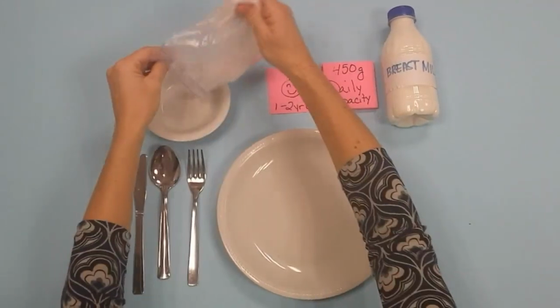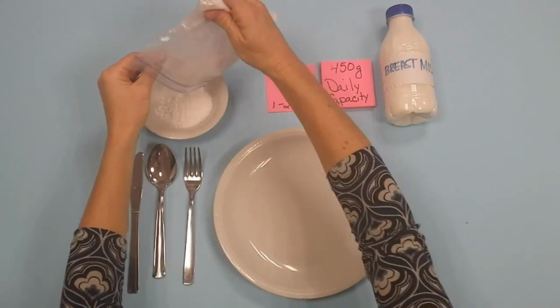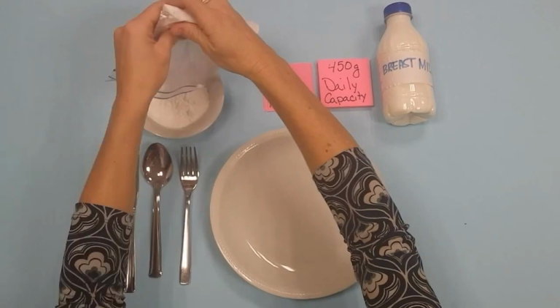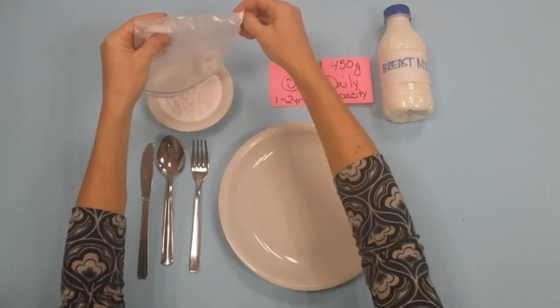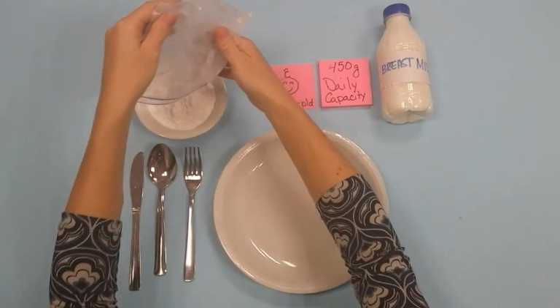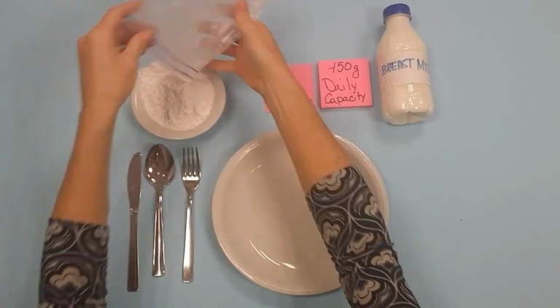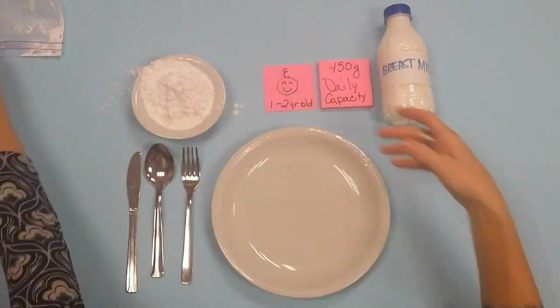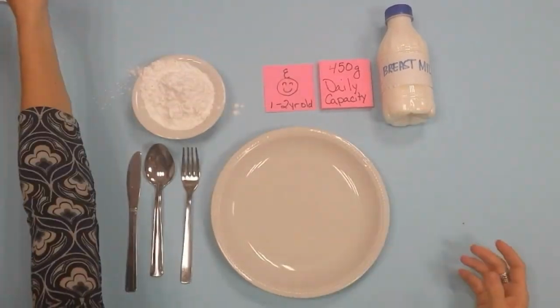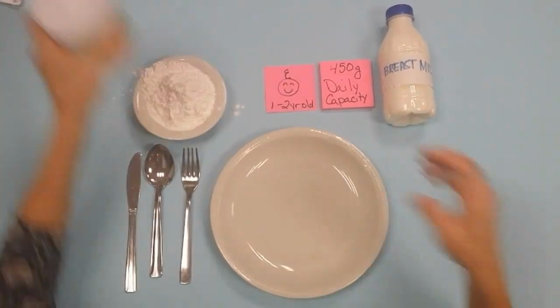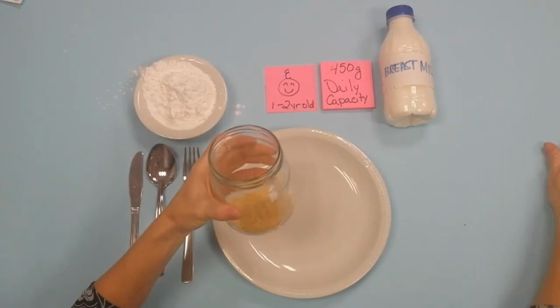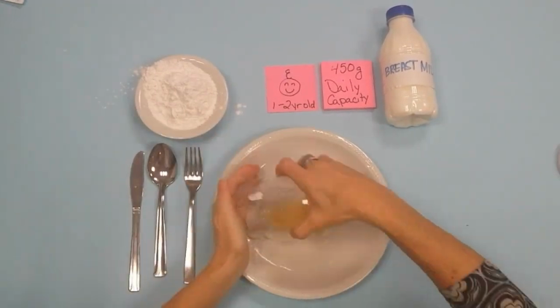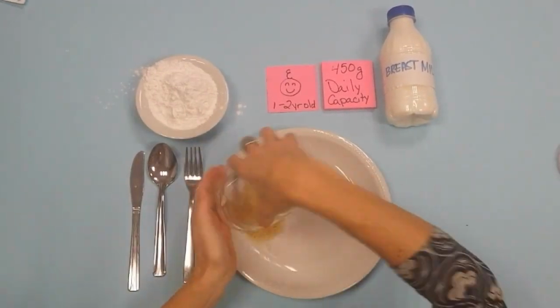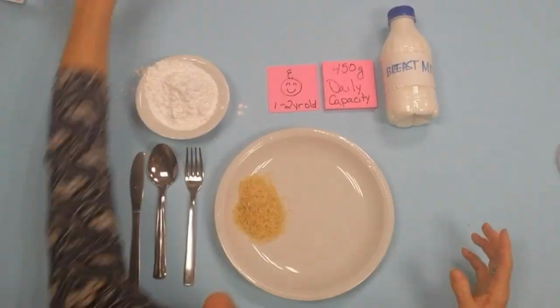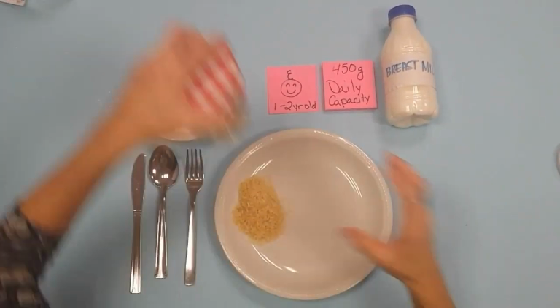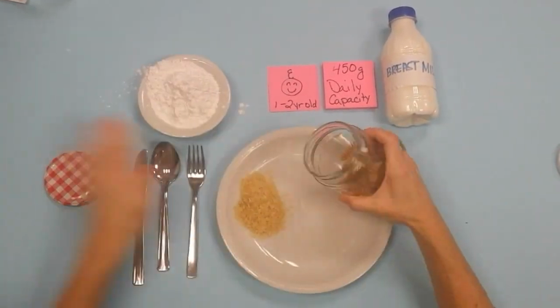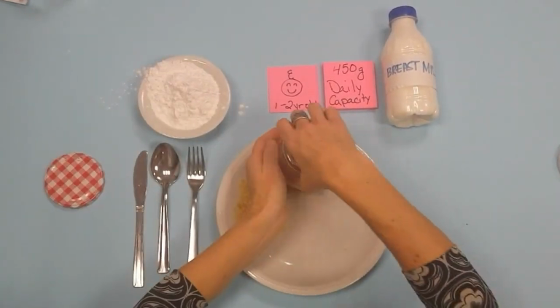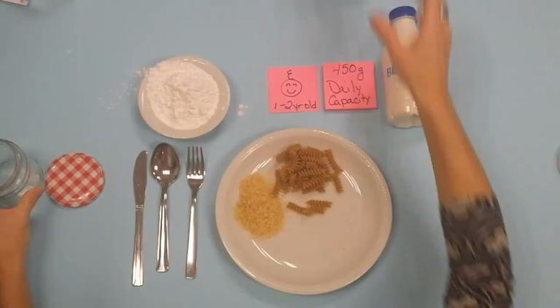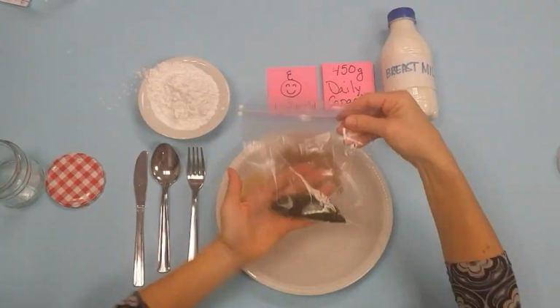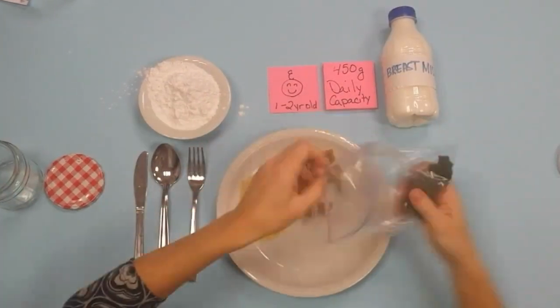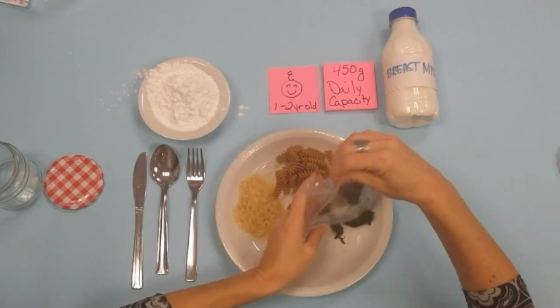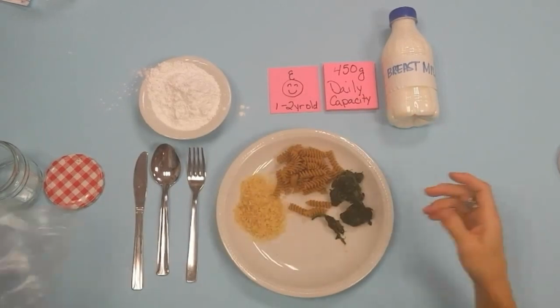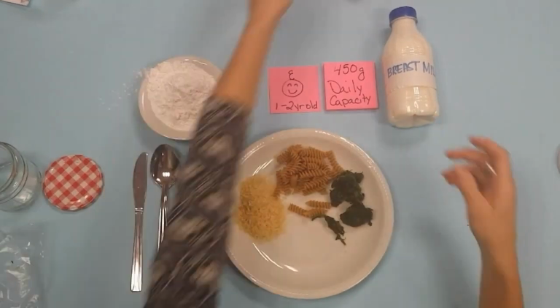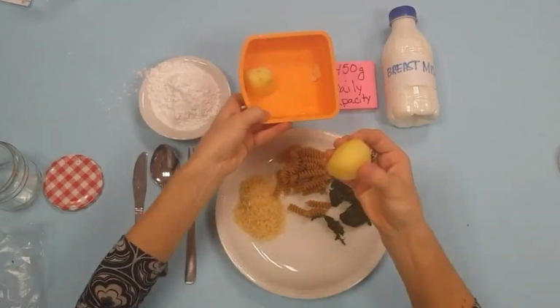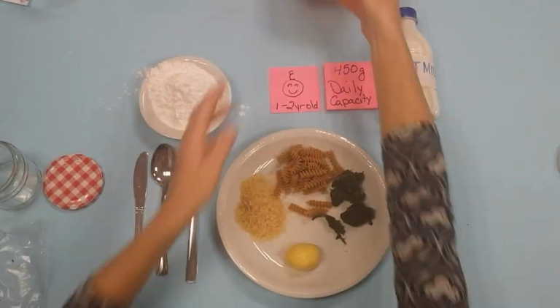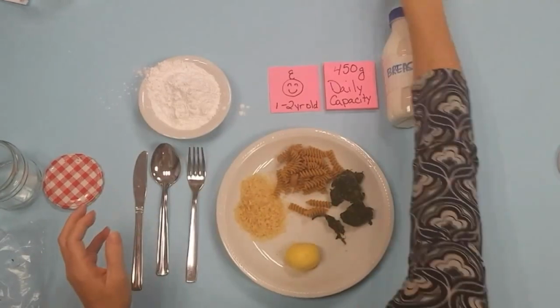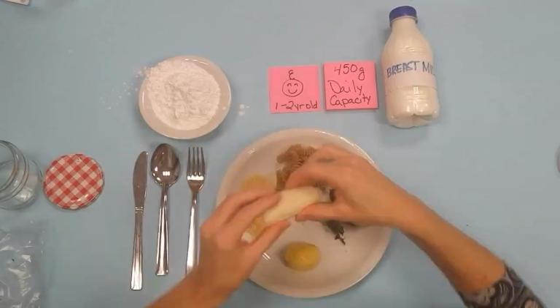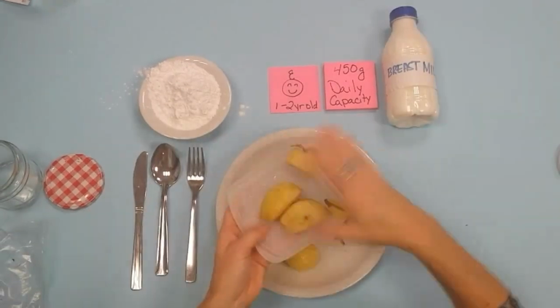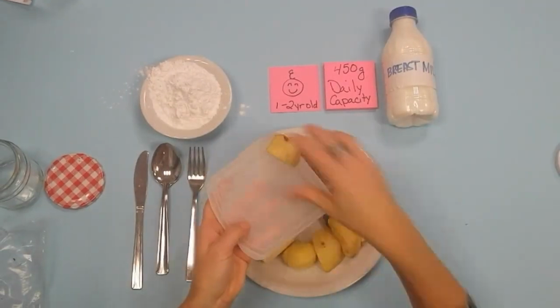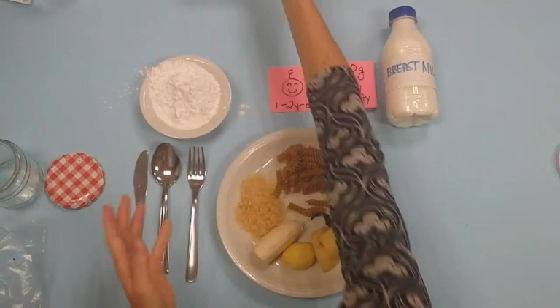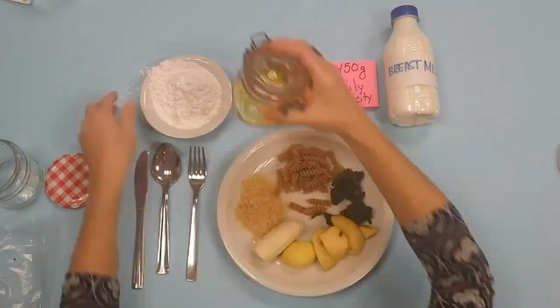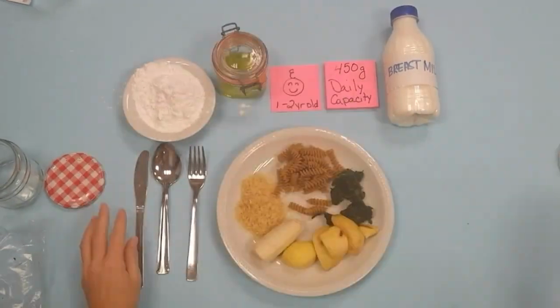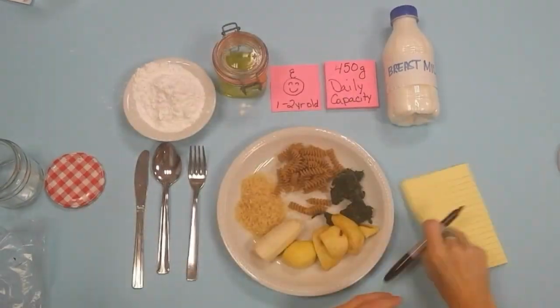That's about this much tapioca, this much rice, pasta, spinach, potato, banana, apple and oil.